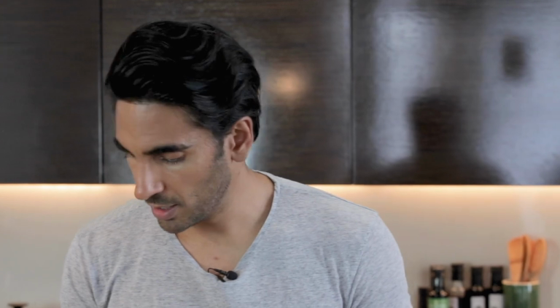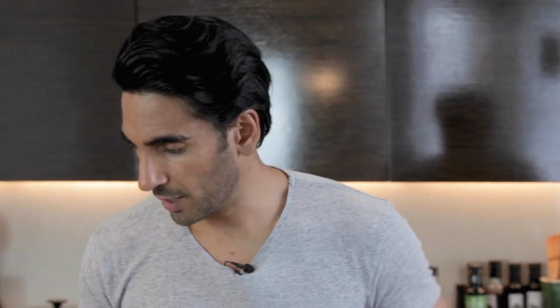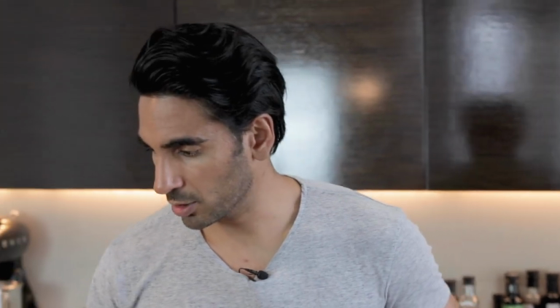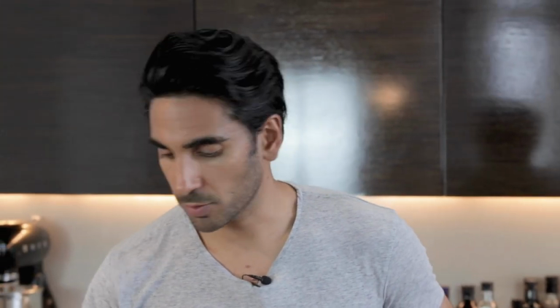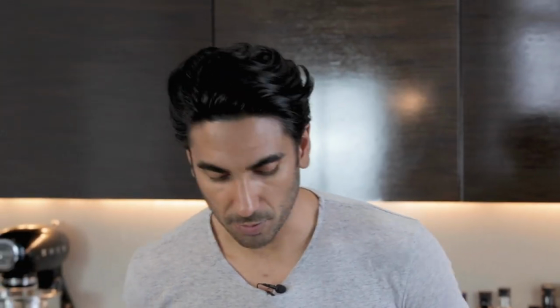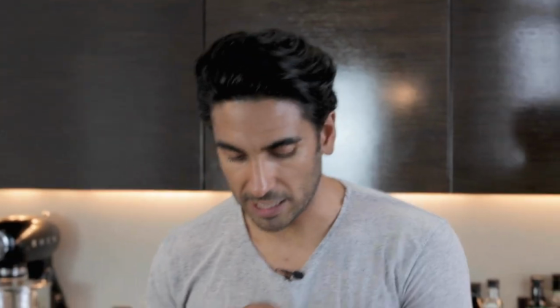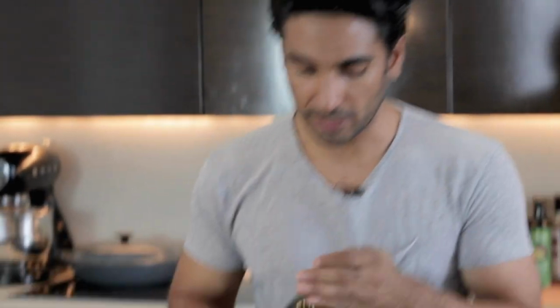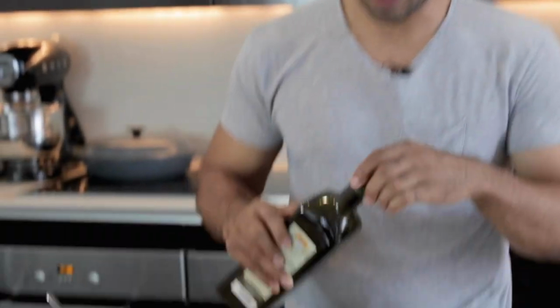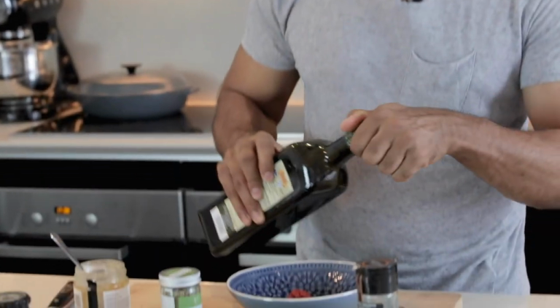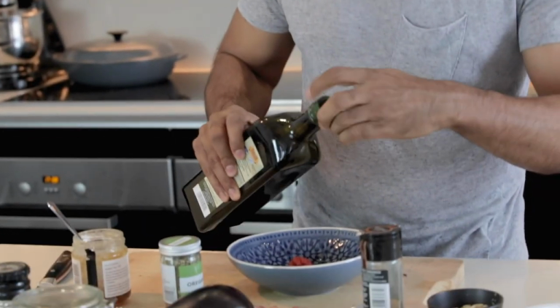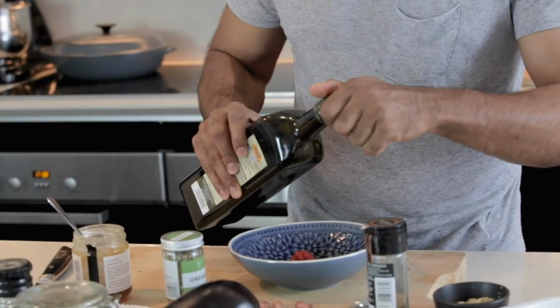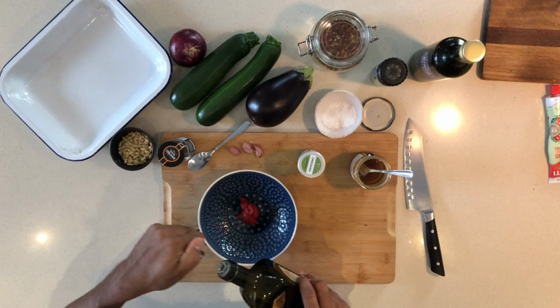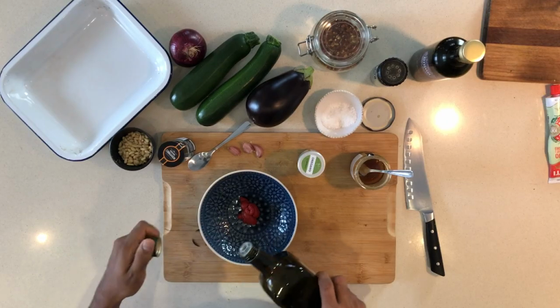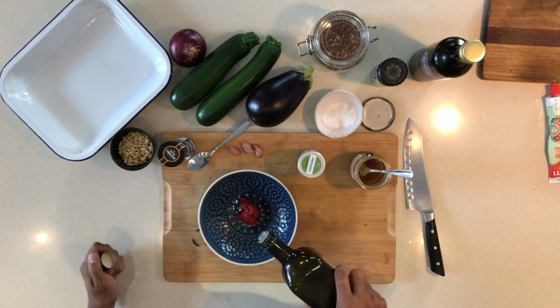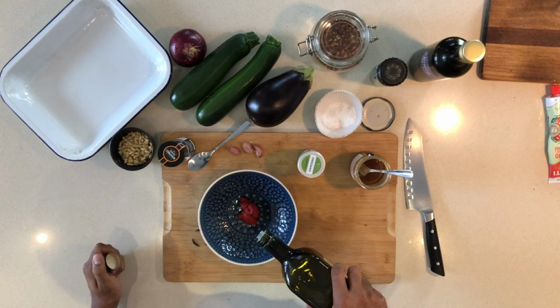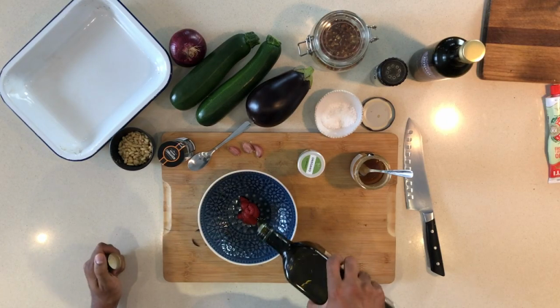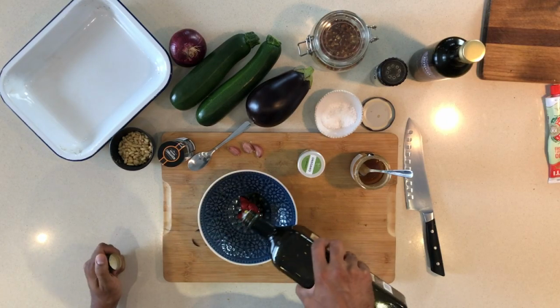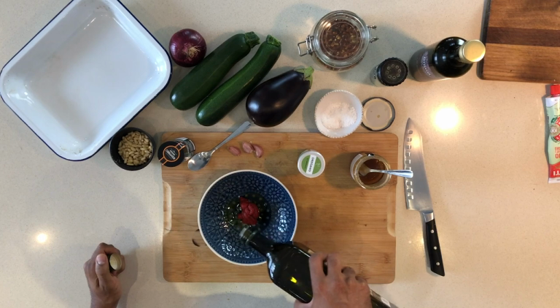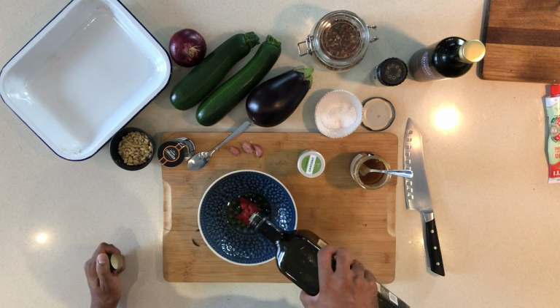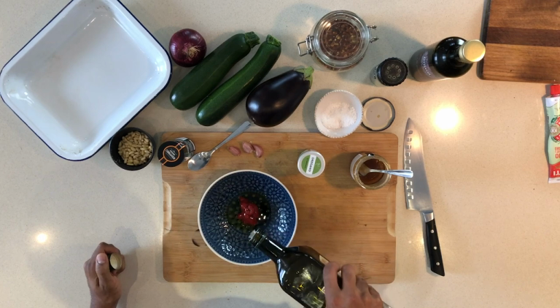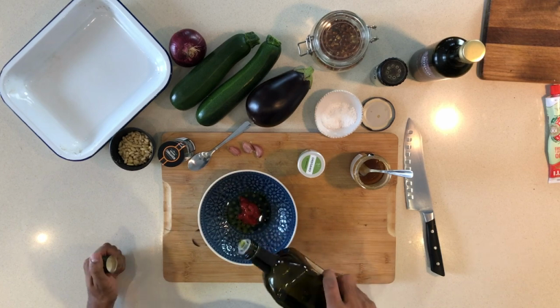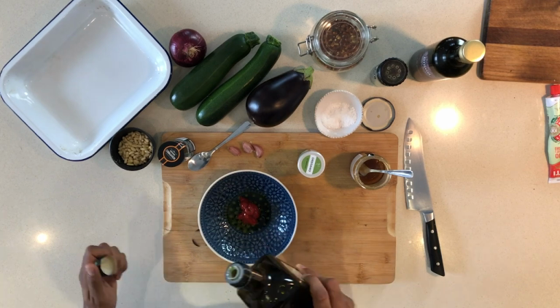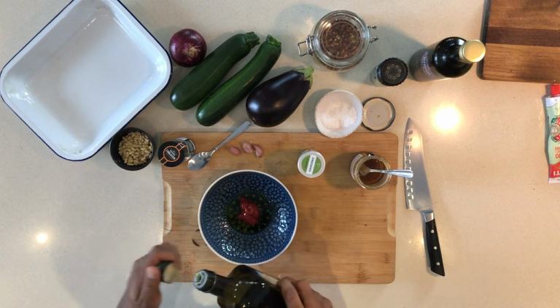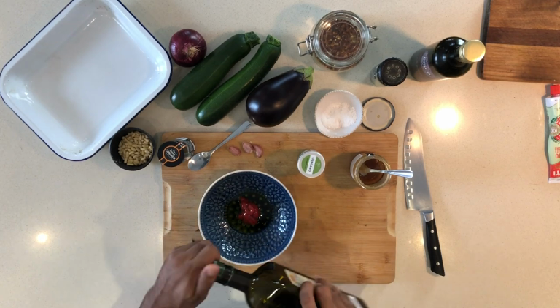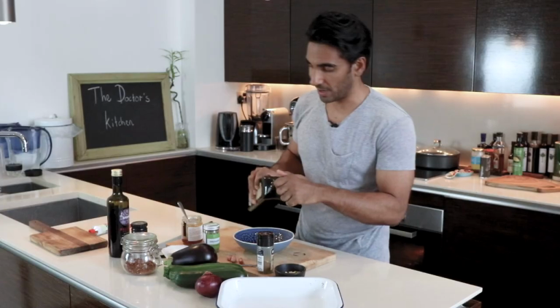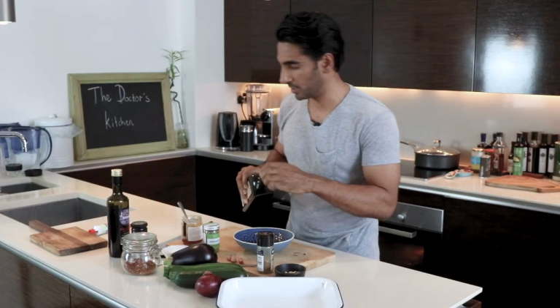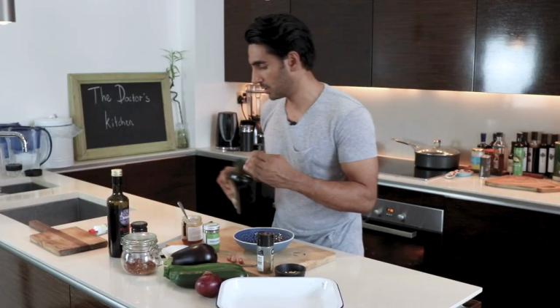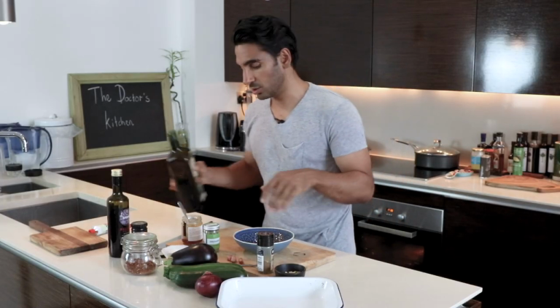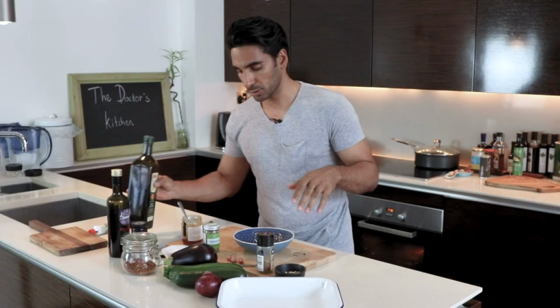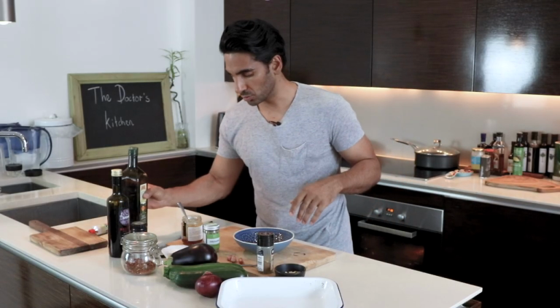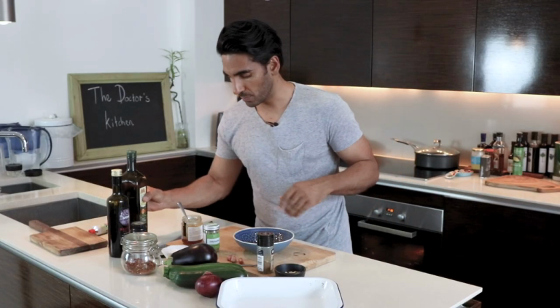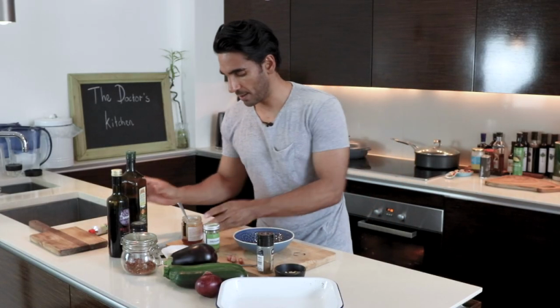In goes the tomato paste. We're going to give this a good glug of extra virgin olive oil — always use extra virgin olive oil. Two tablespoons will do.